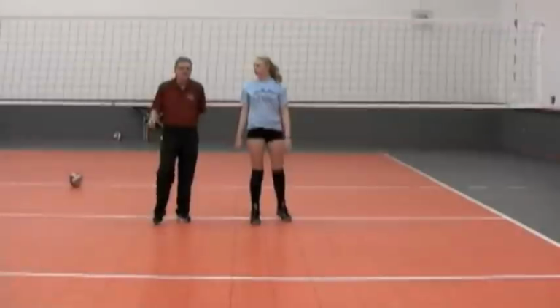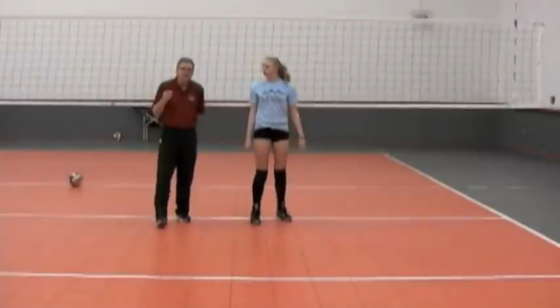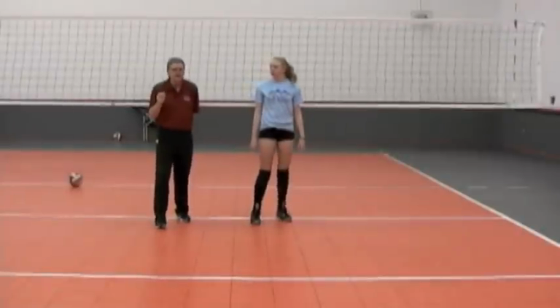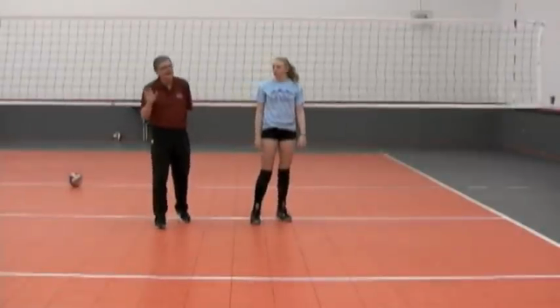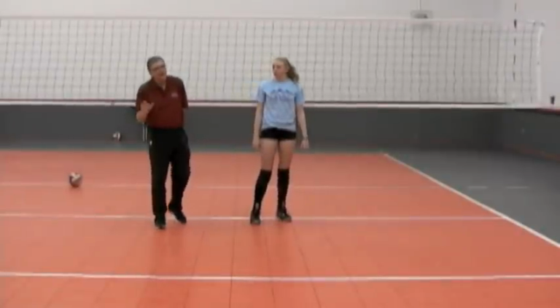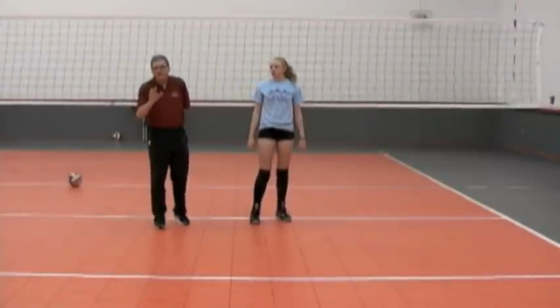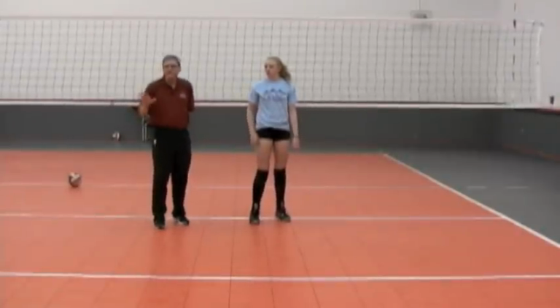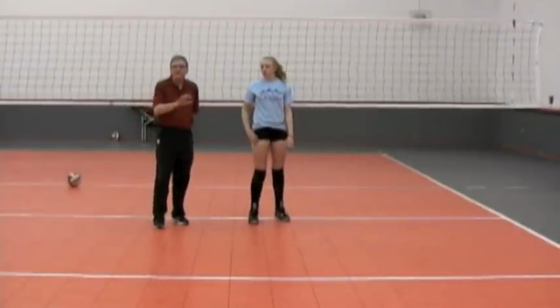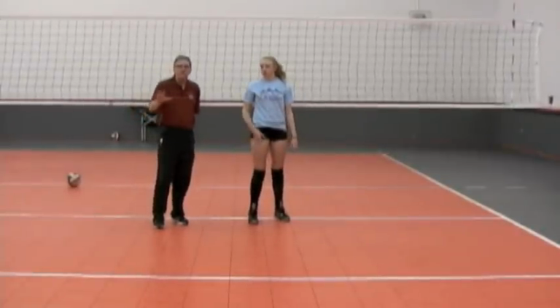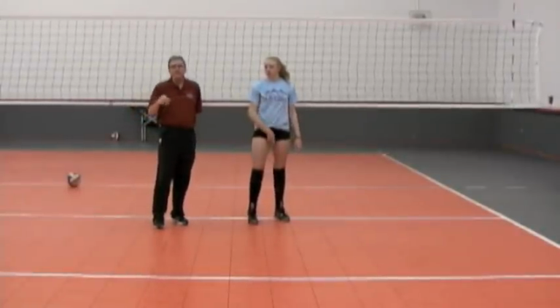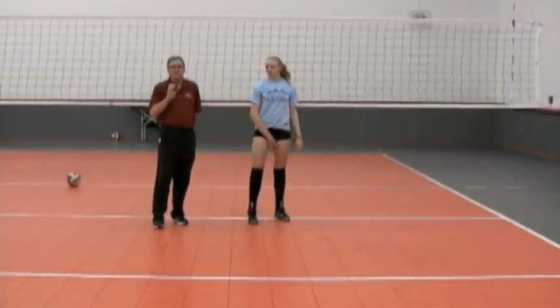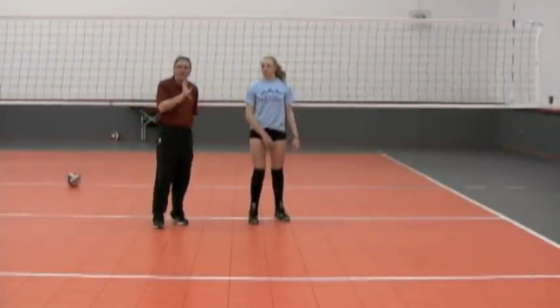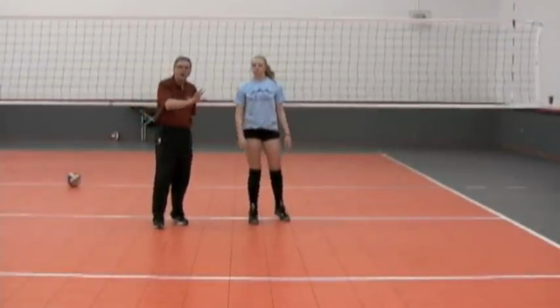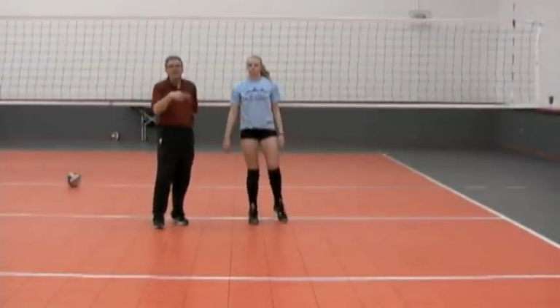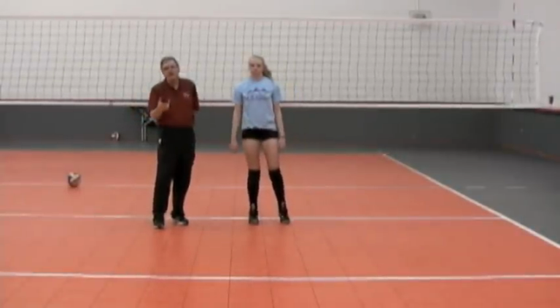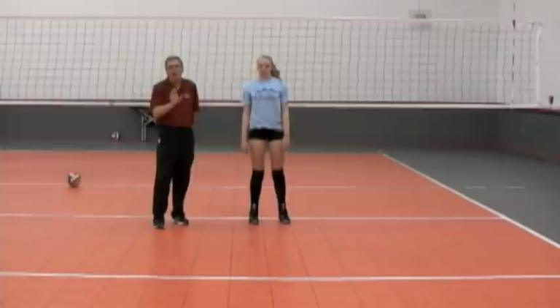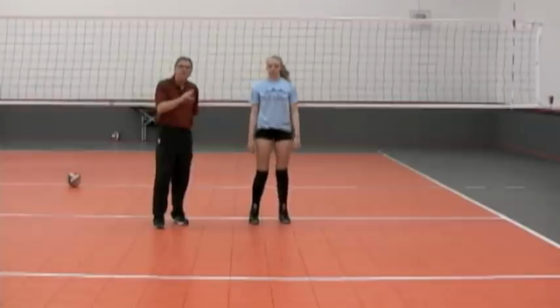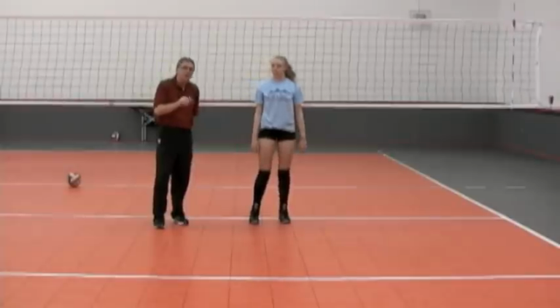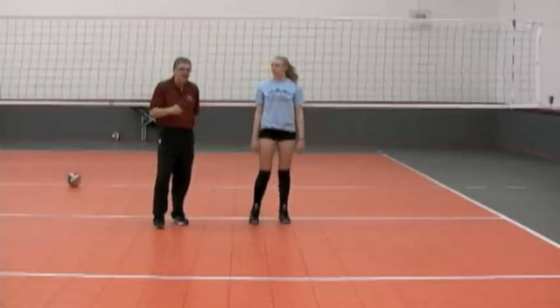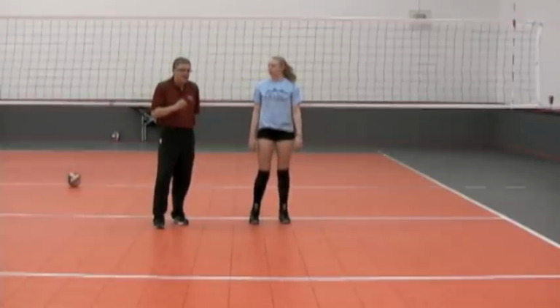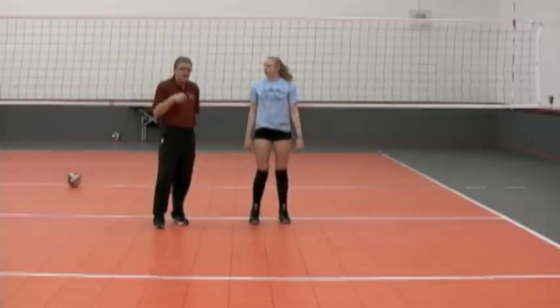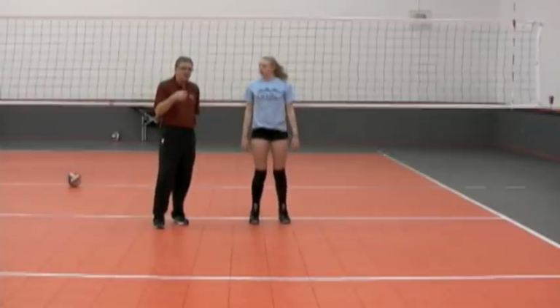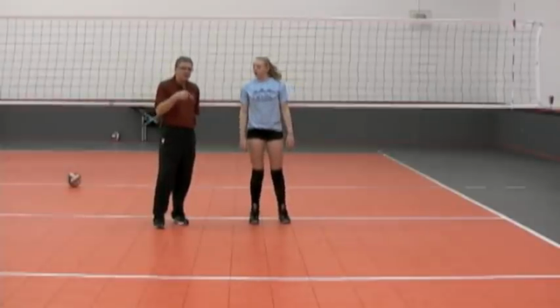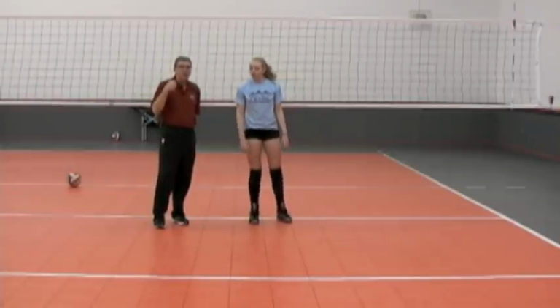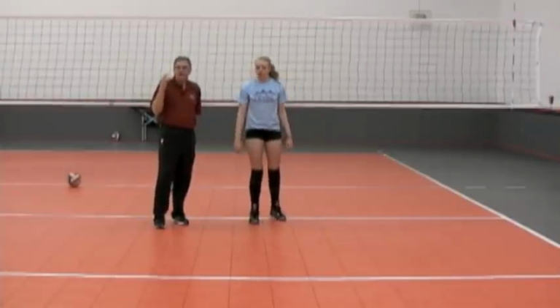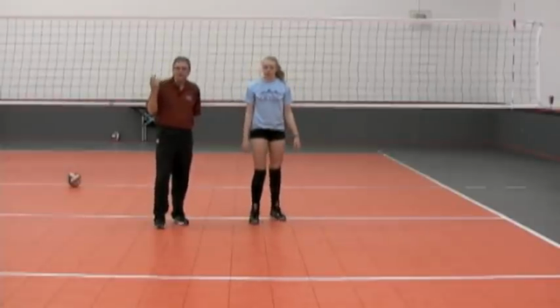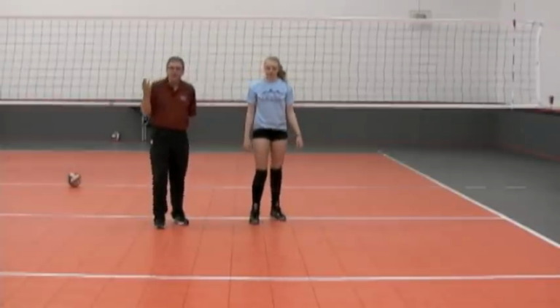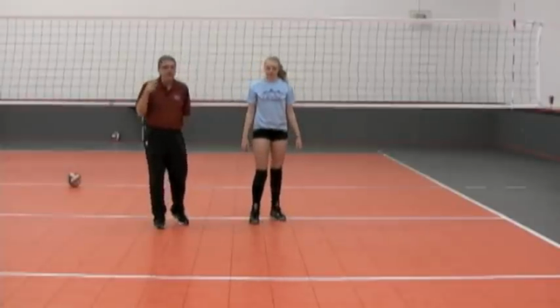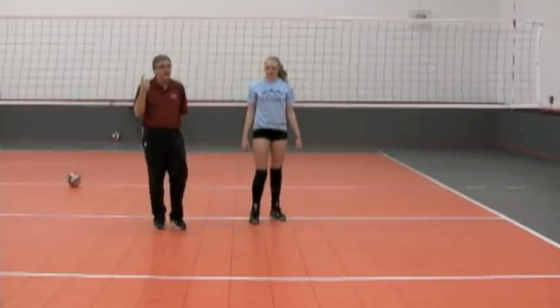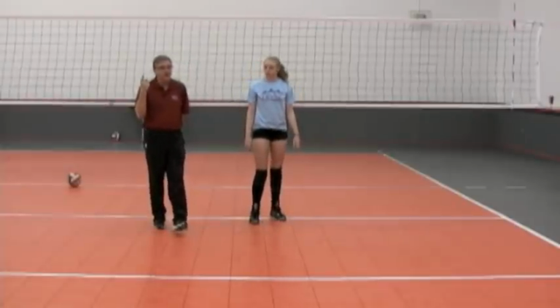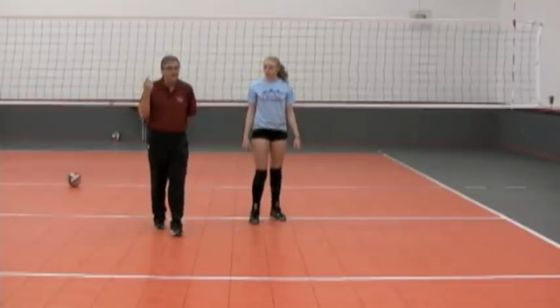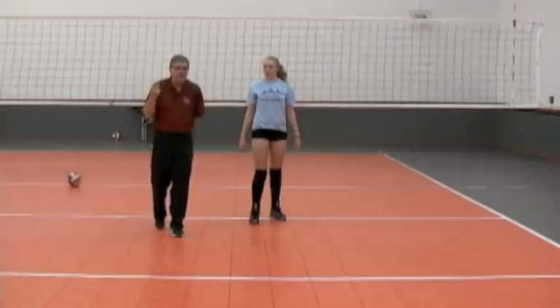The next situation is going to facilitate movement to a ball that's off the net, low, maybe a little bit behind her. What she's going to do is a three-step pattern, a left foot series.